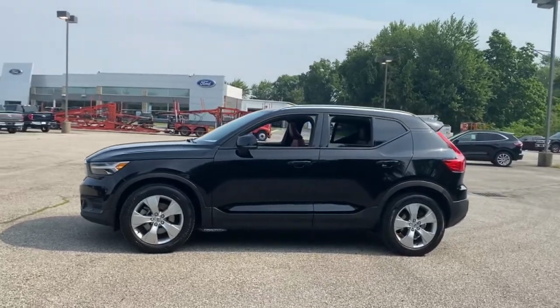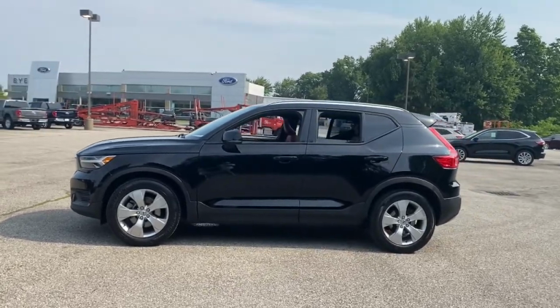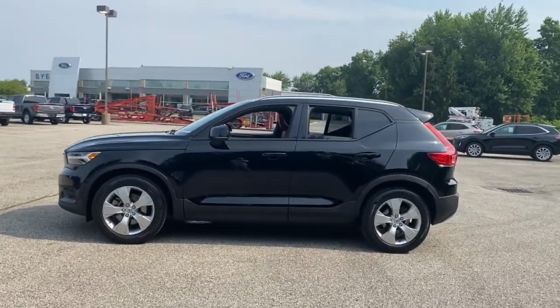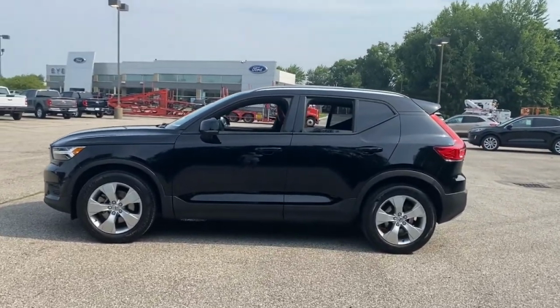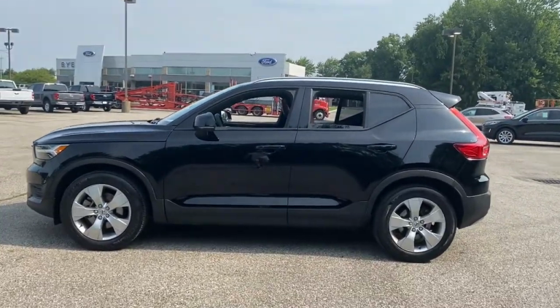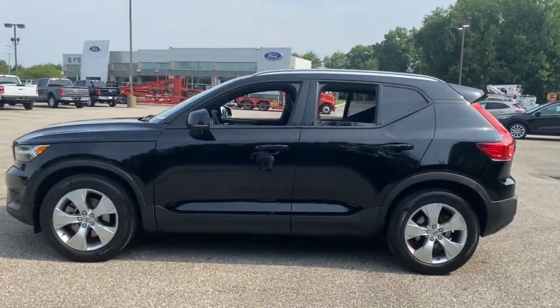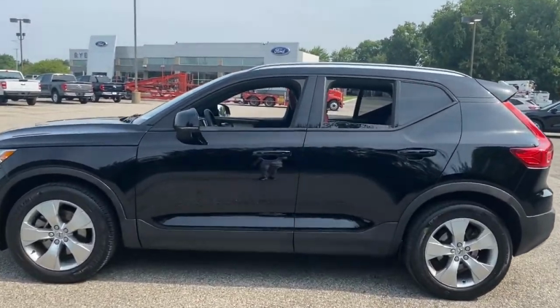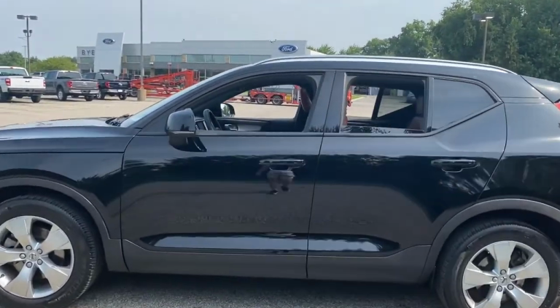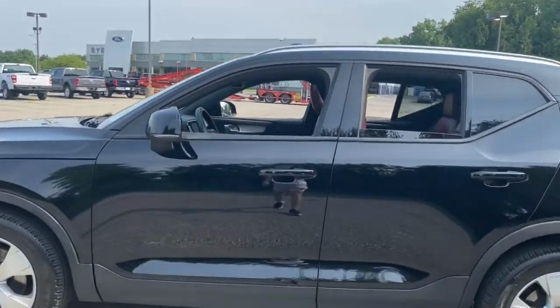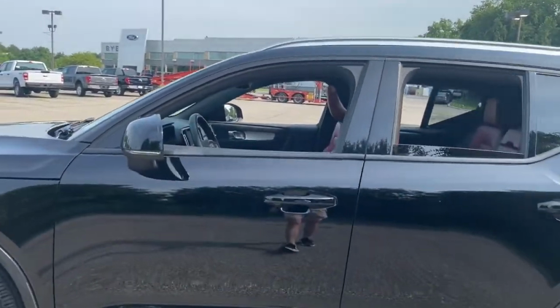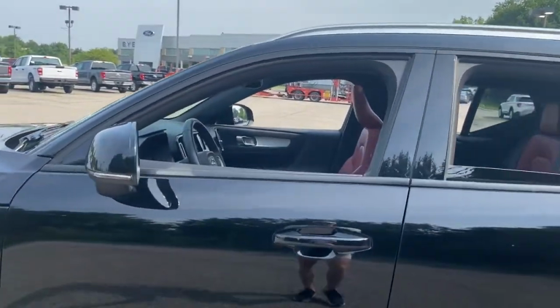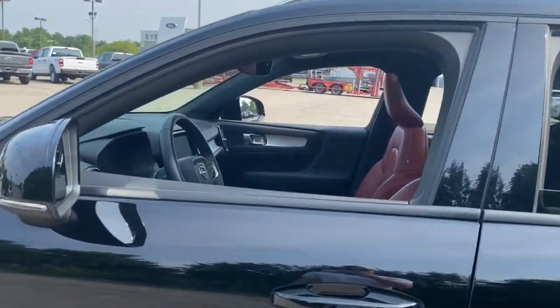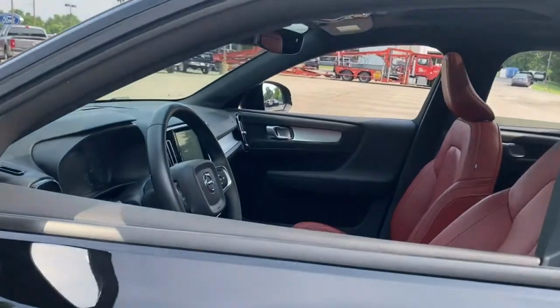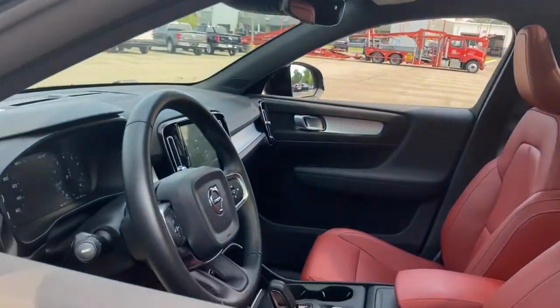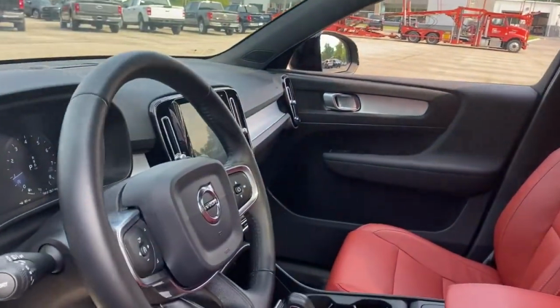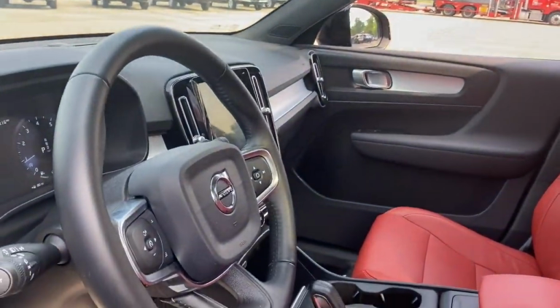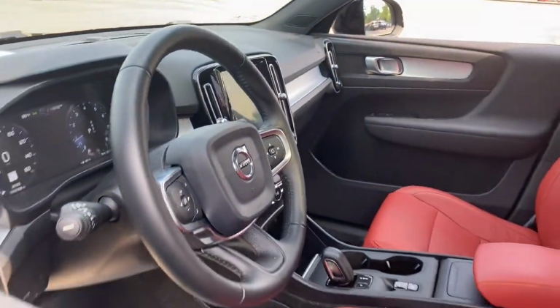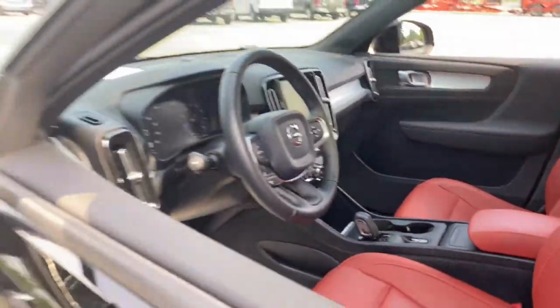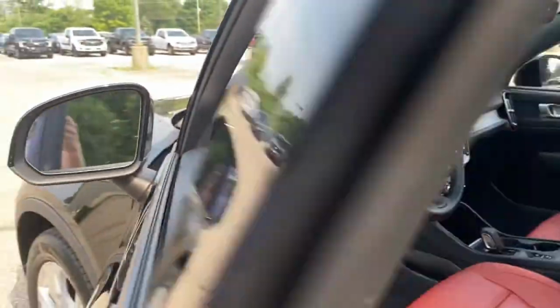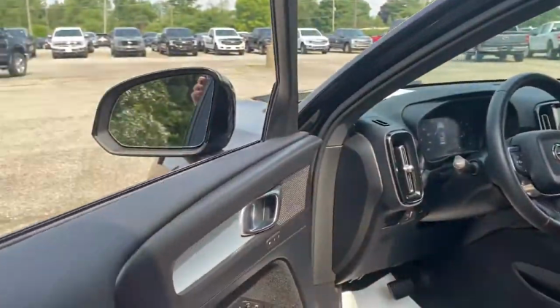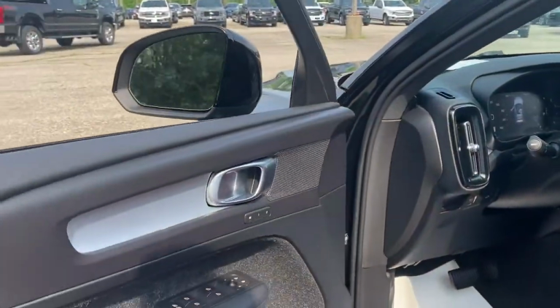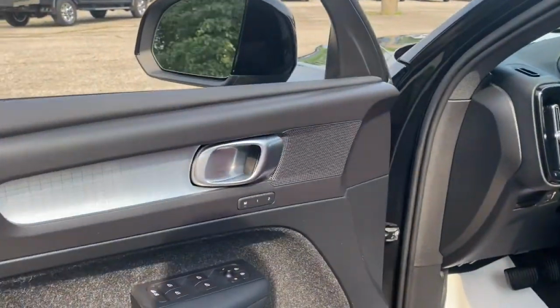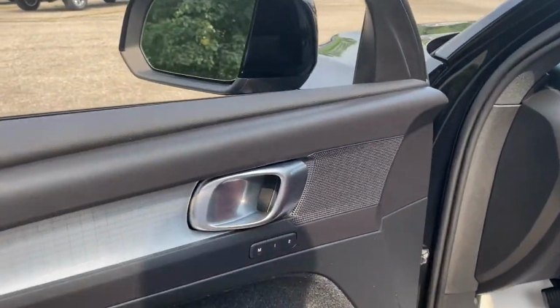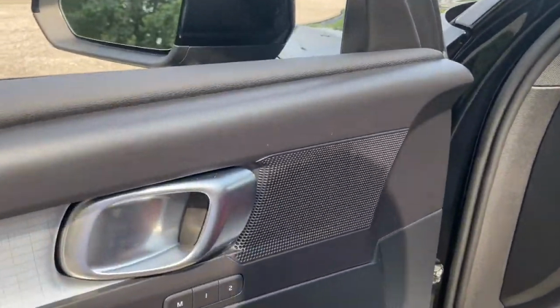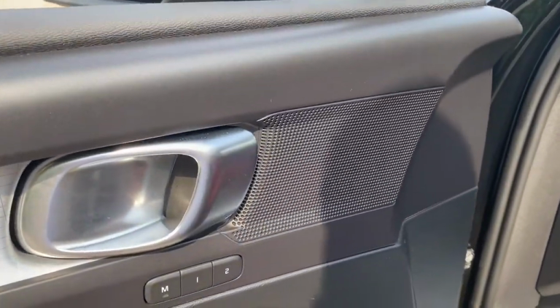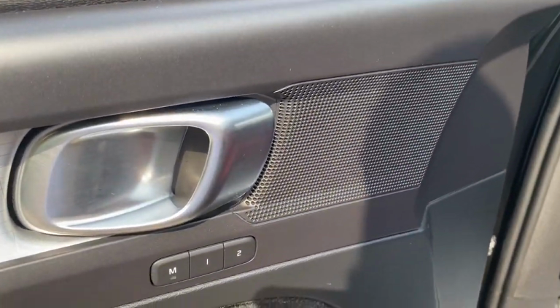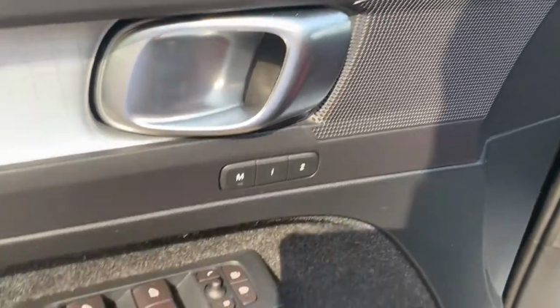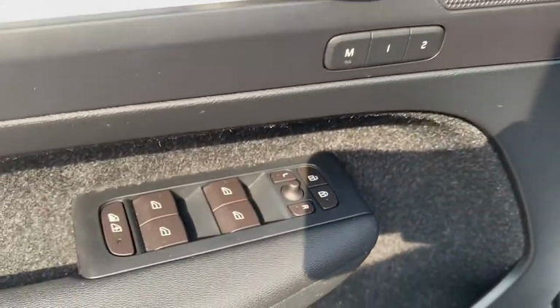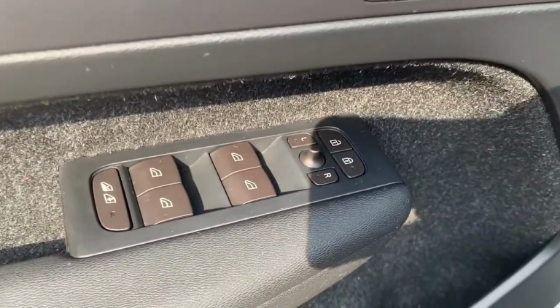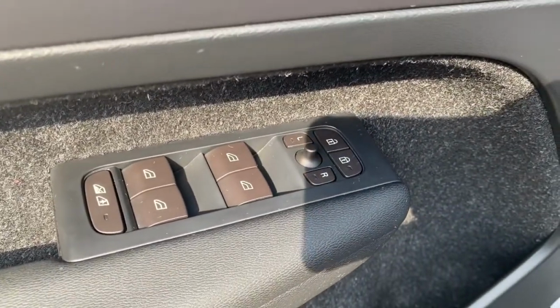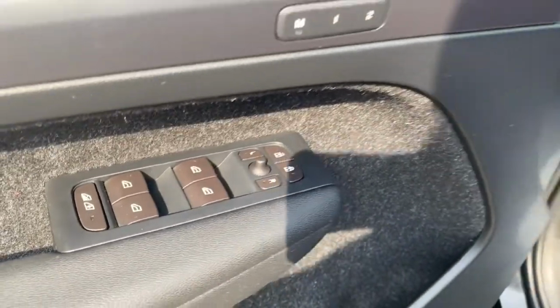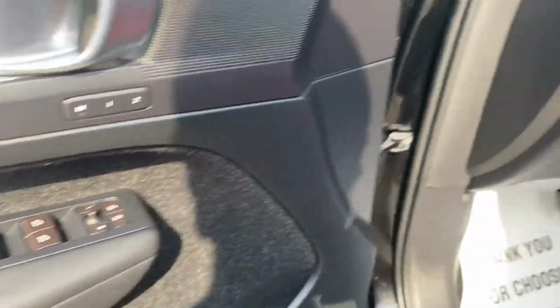Make travel a beautiful experience in this refined XC40. Its tasteful modern cabin sets a tone of comfort and stylish luxury, while its advanced safety features offer unparalleled peace of mind.